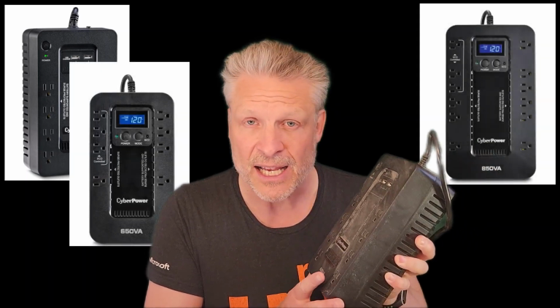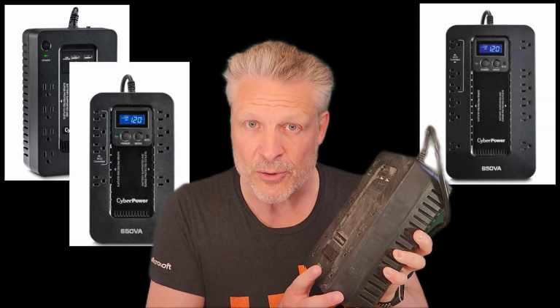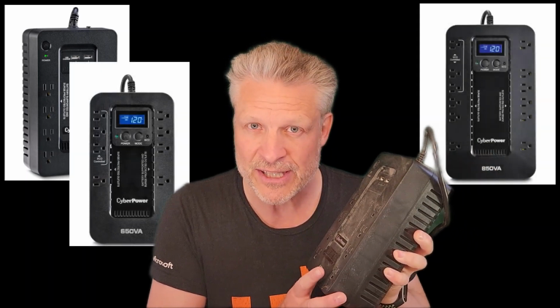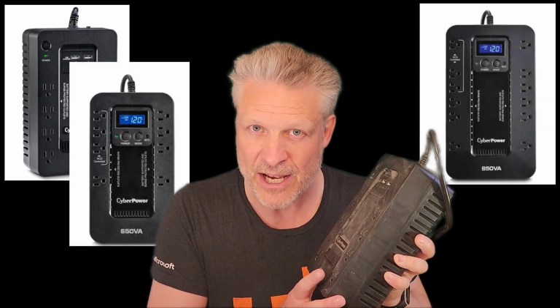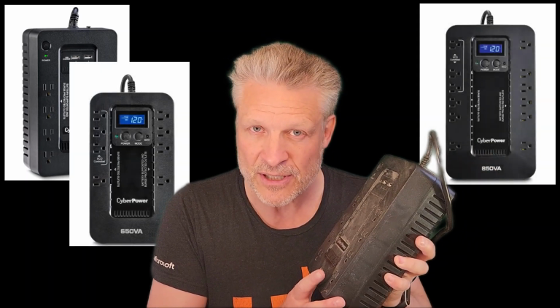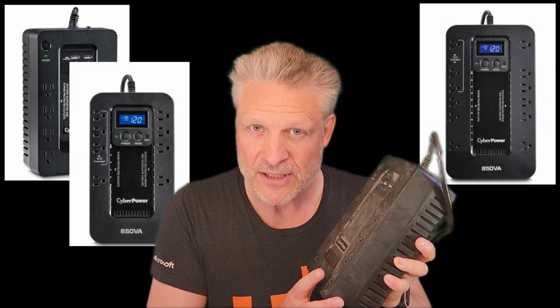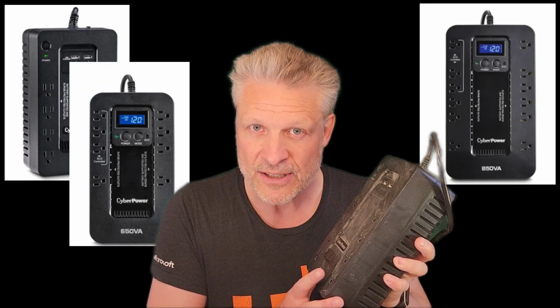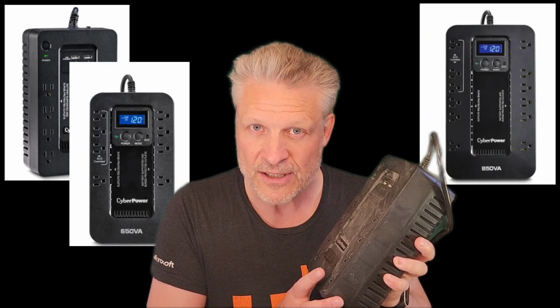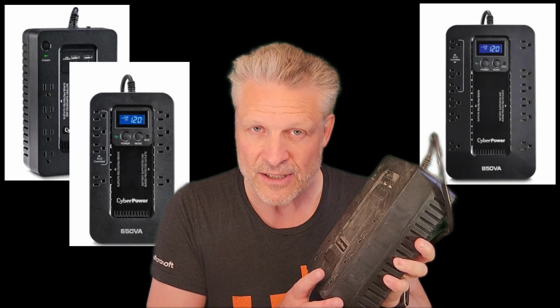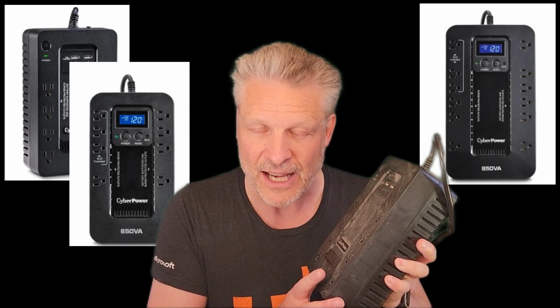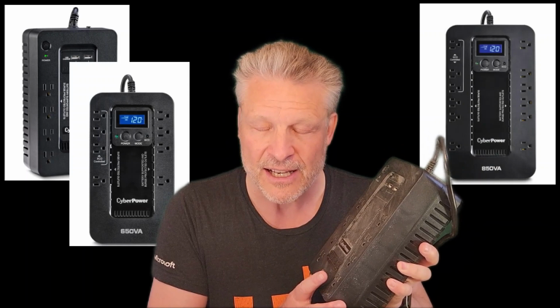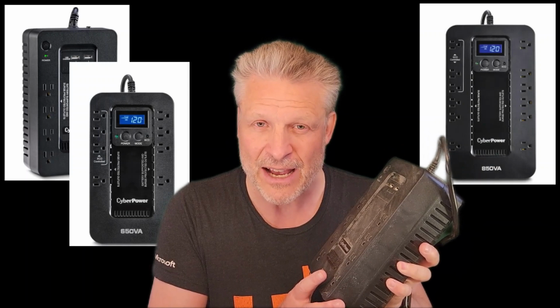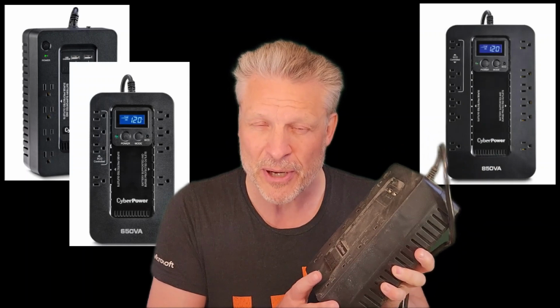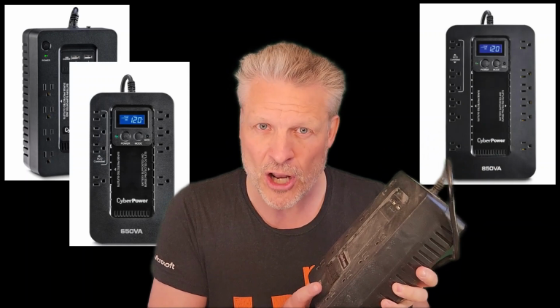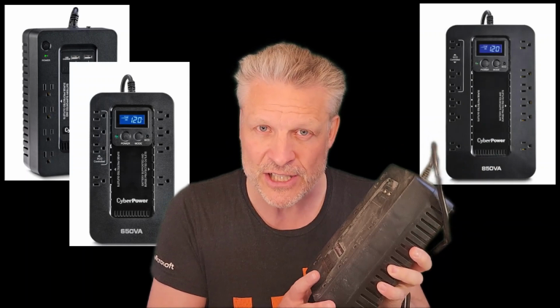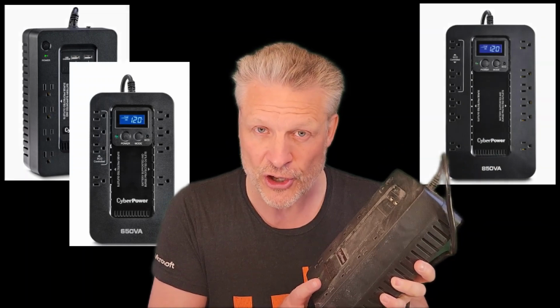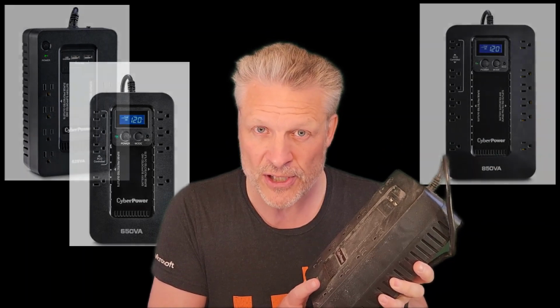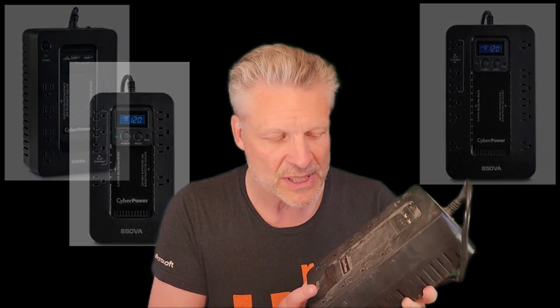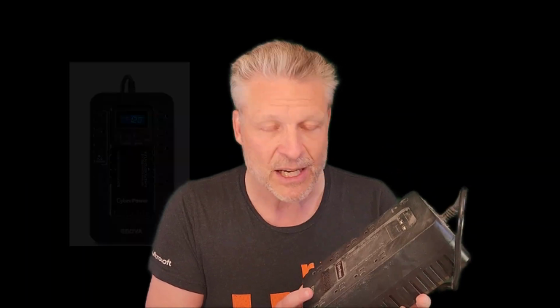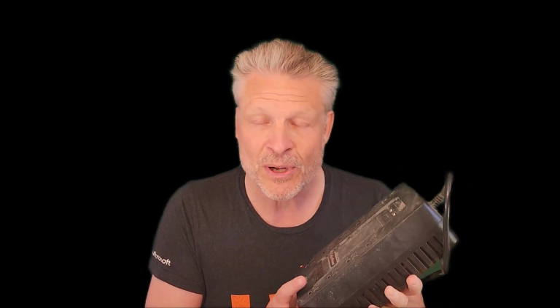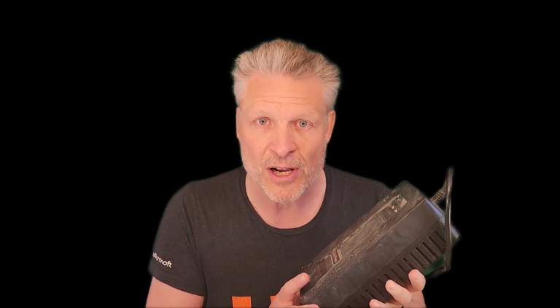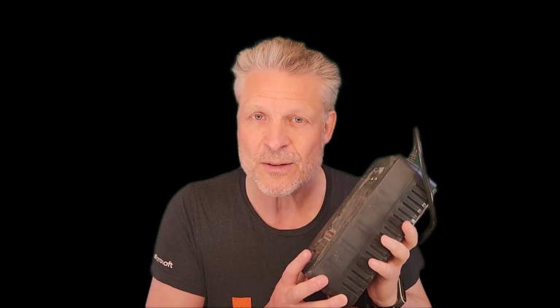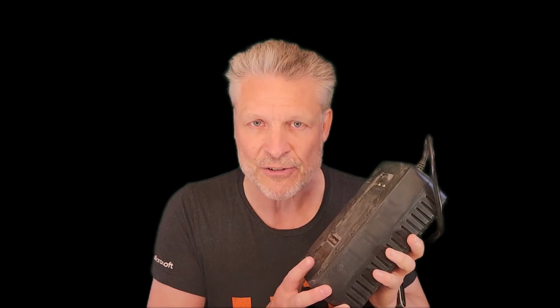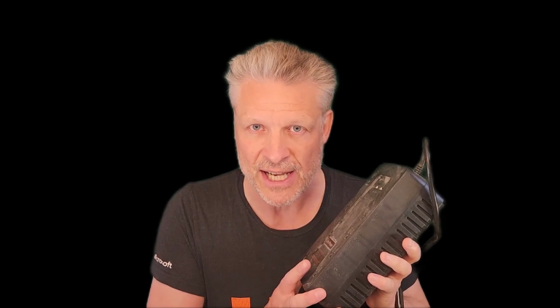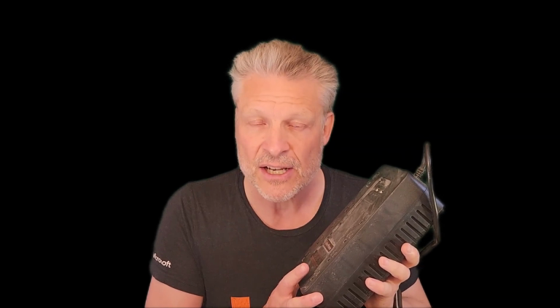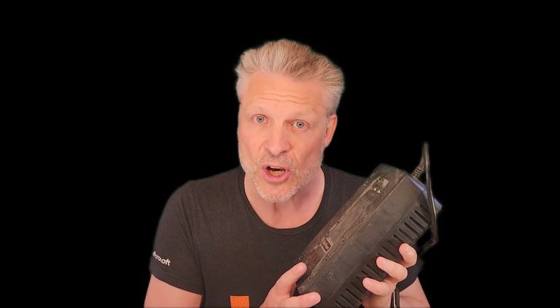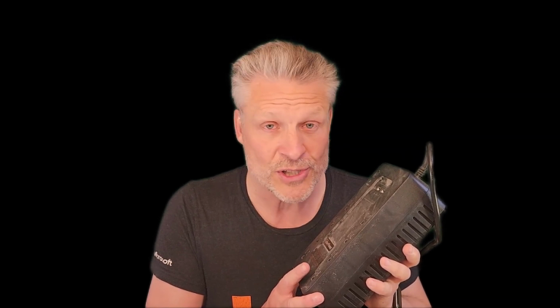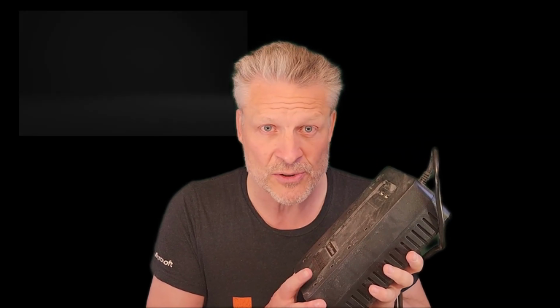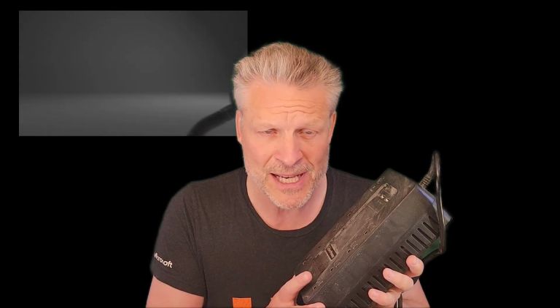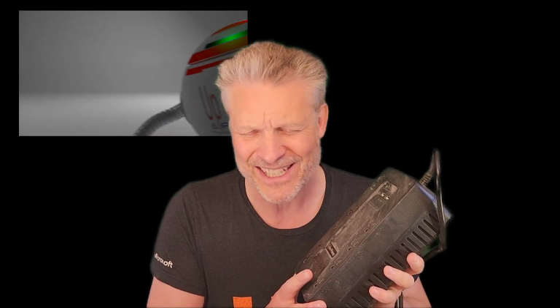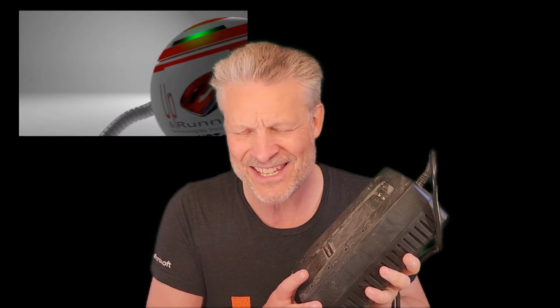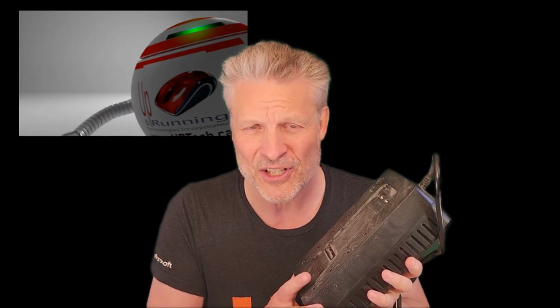Are you hearing this sound and having it periodically turn off on you? Well, what's wrong is the battery's dead. So what you got to do is replace it. Easy enough to do.